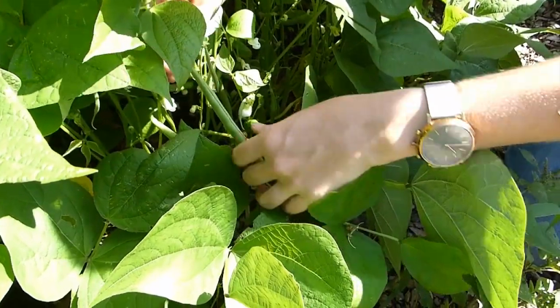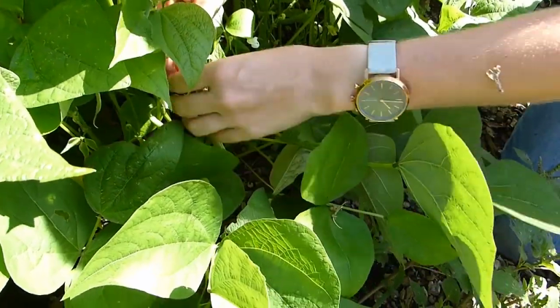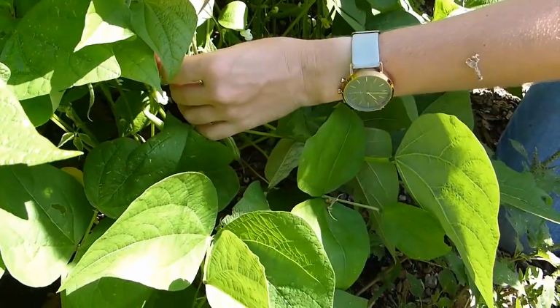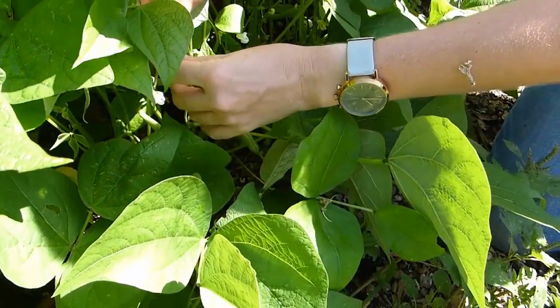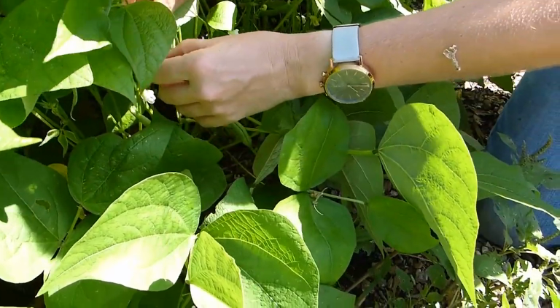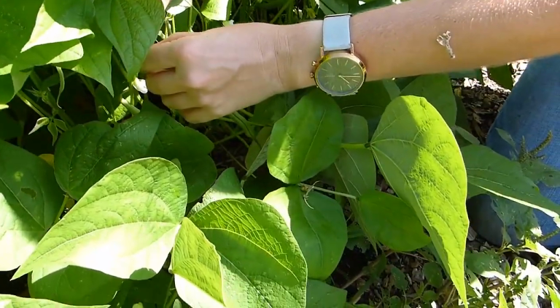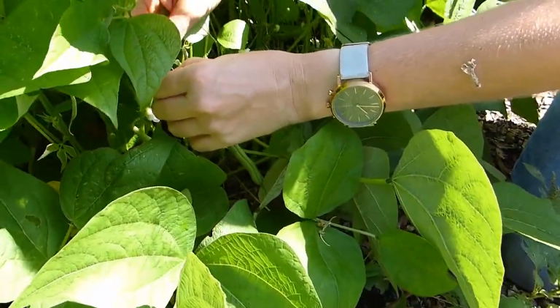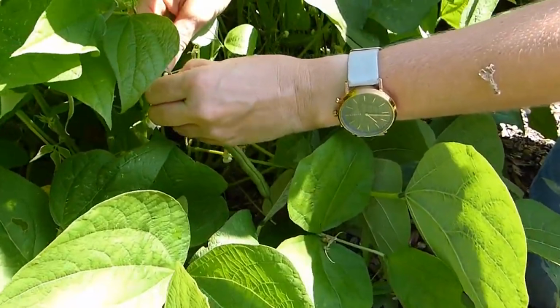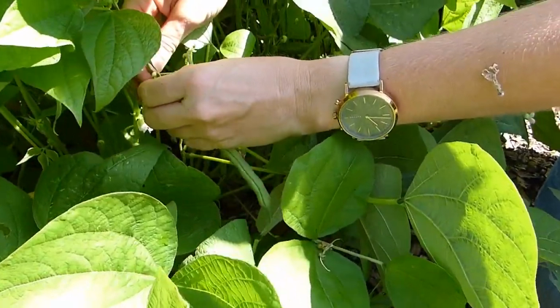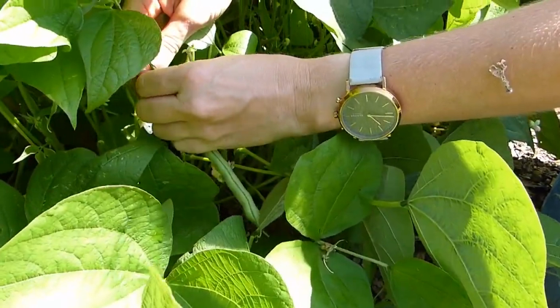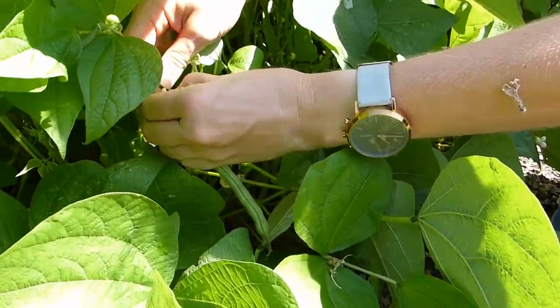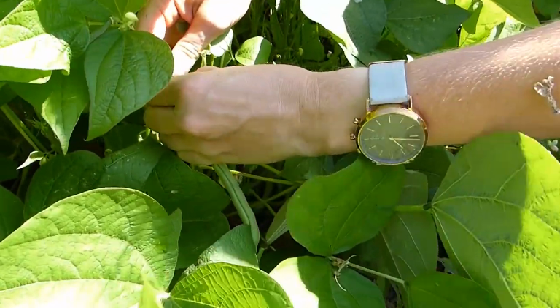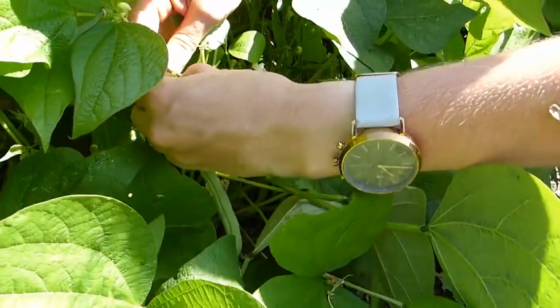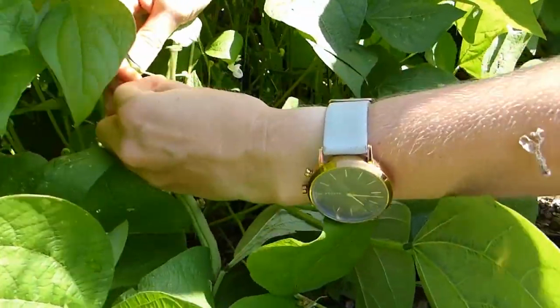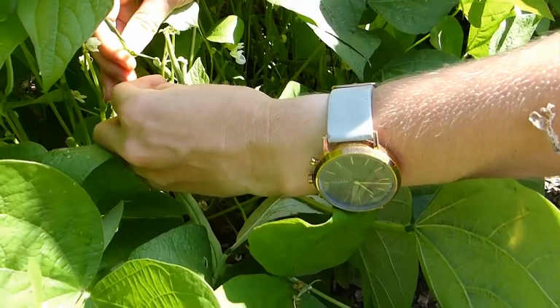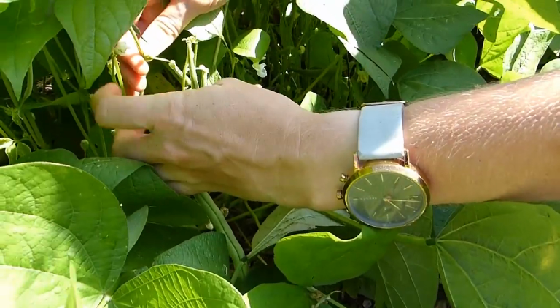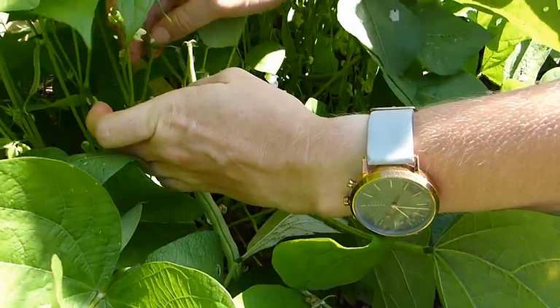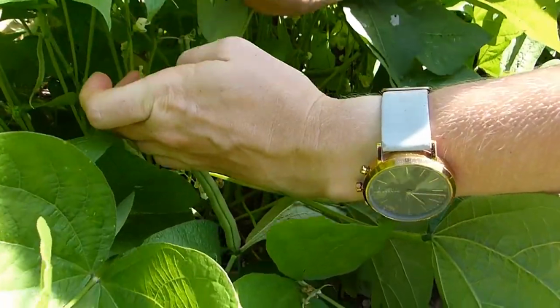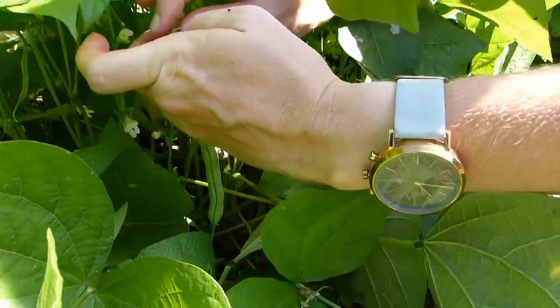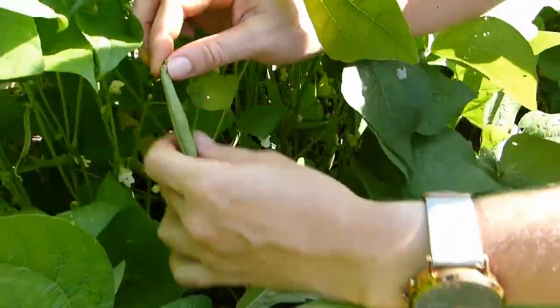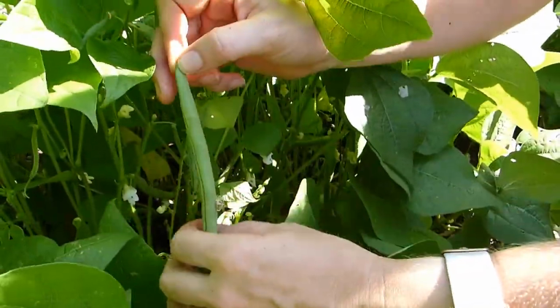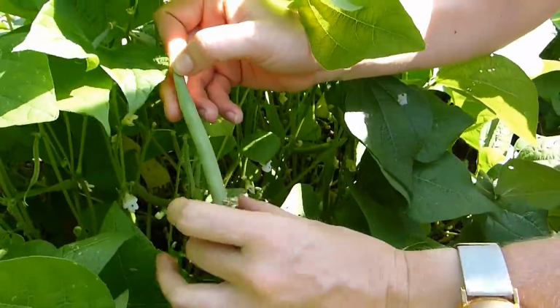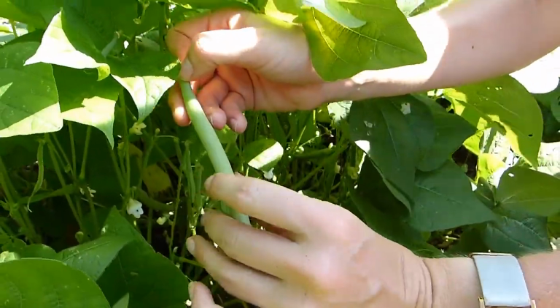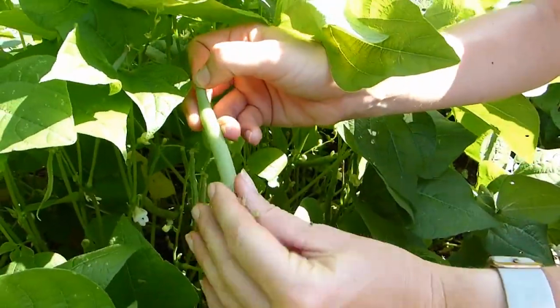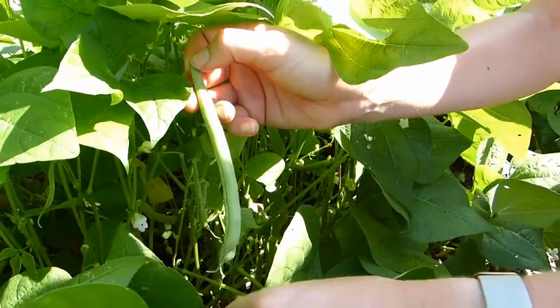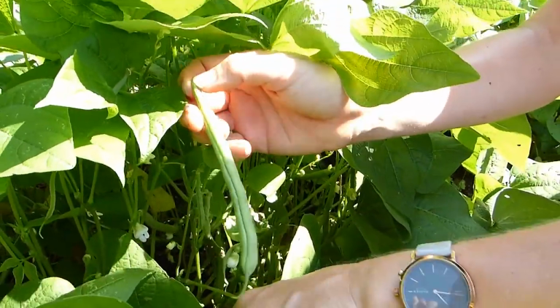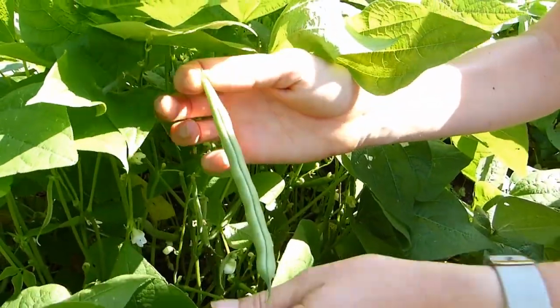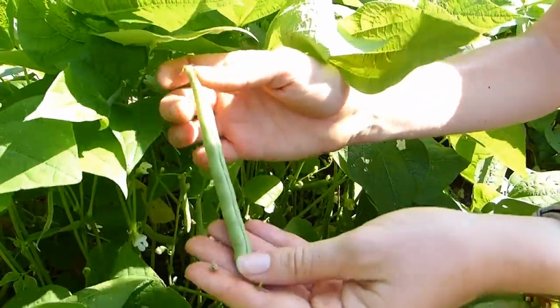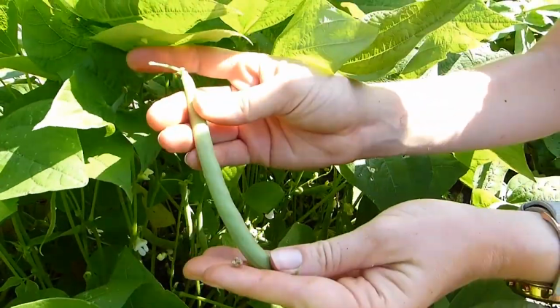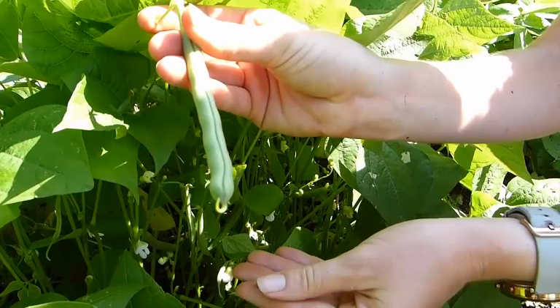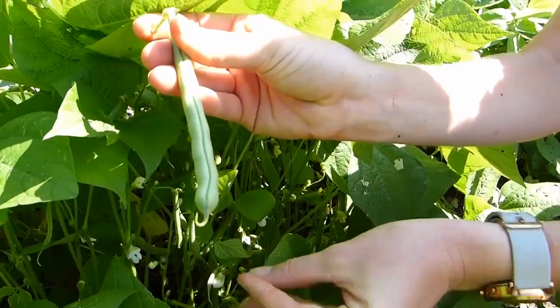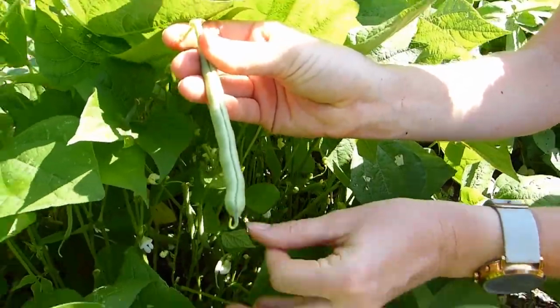Go ahead without disturbing the flowers around it and with your nail or a clean sharp harvesting tool, go ahead and harvest your beans.